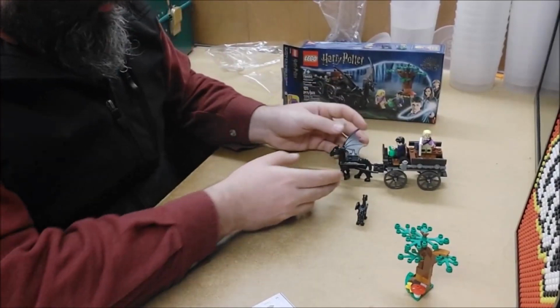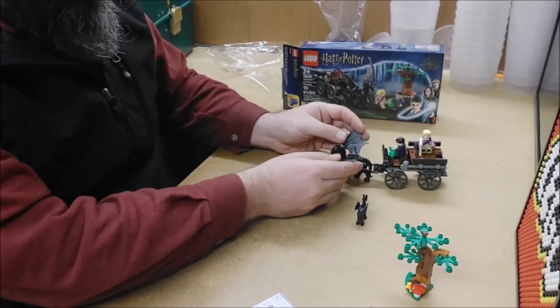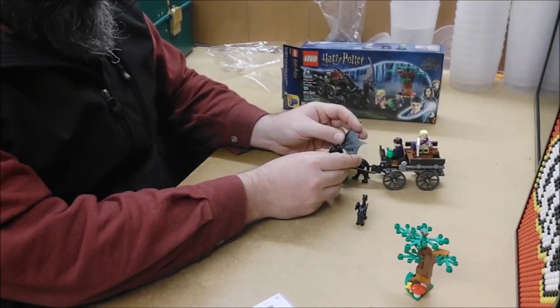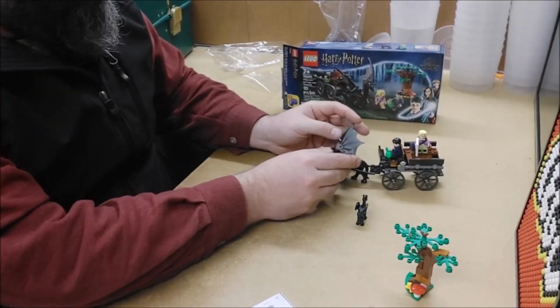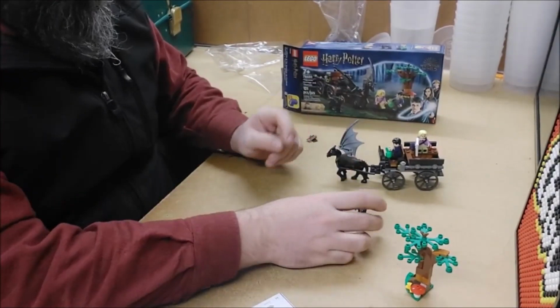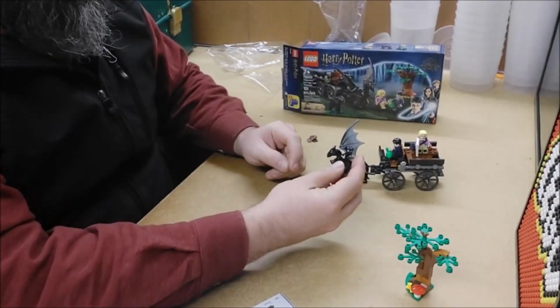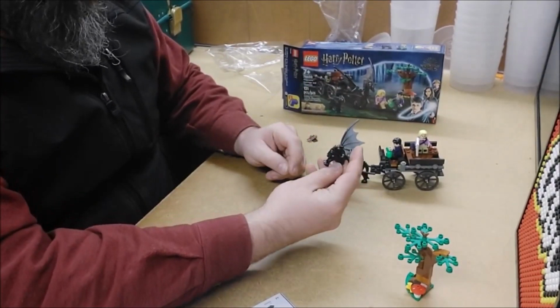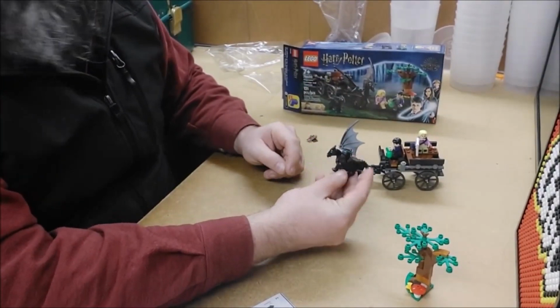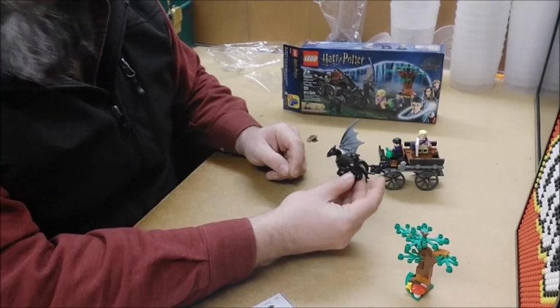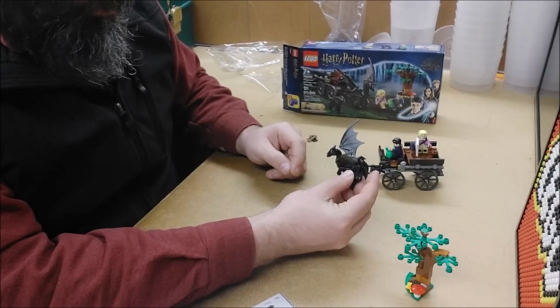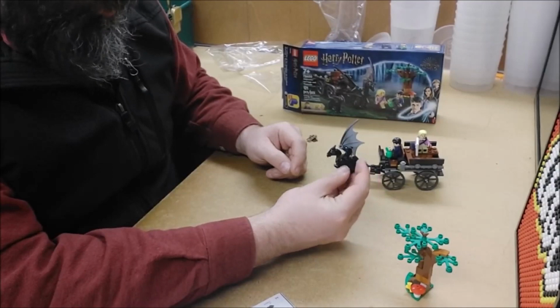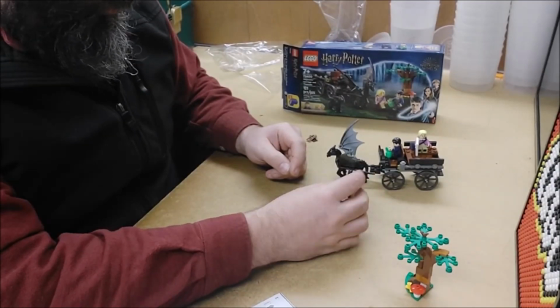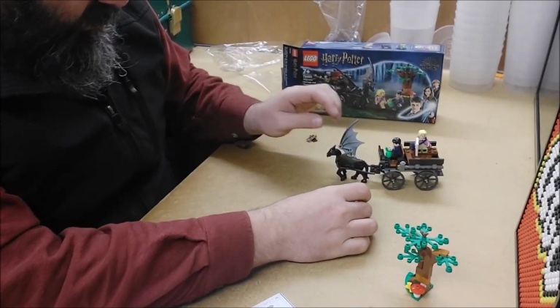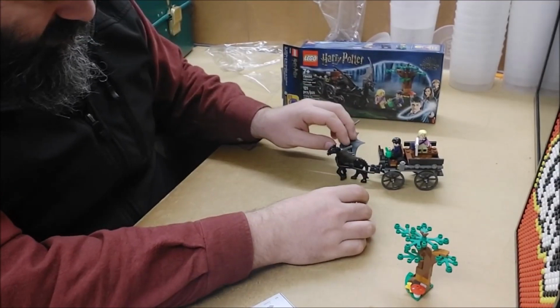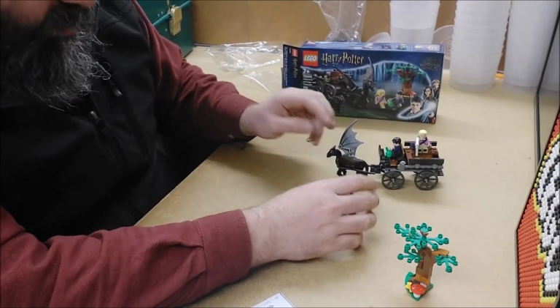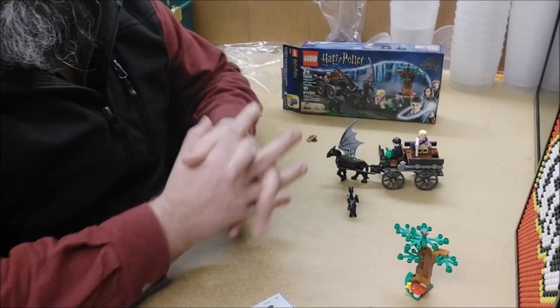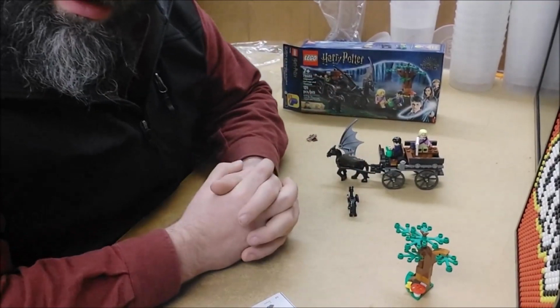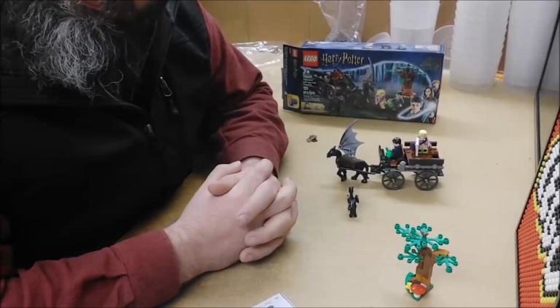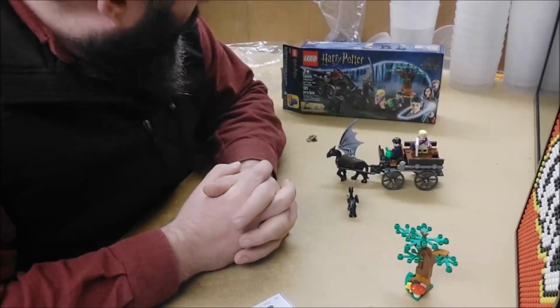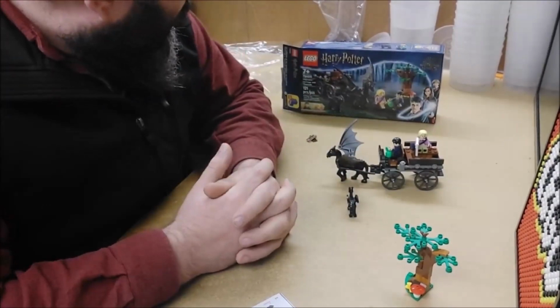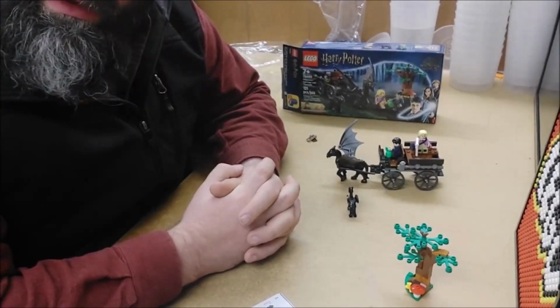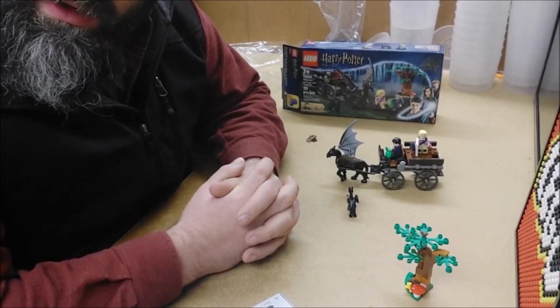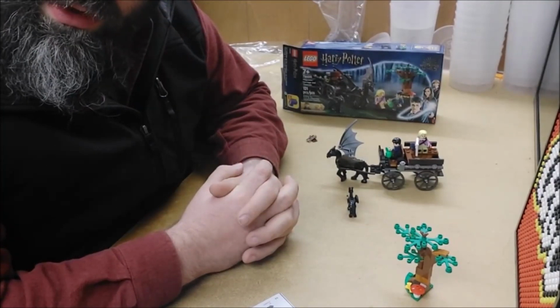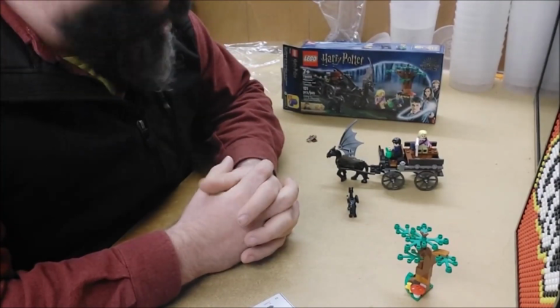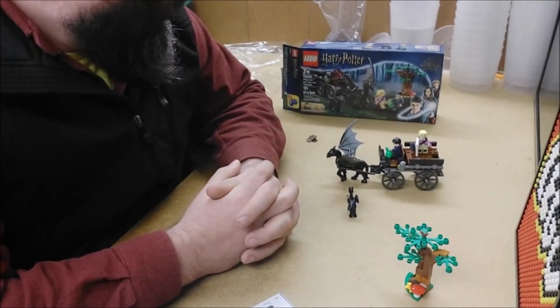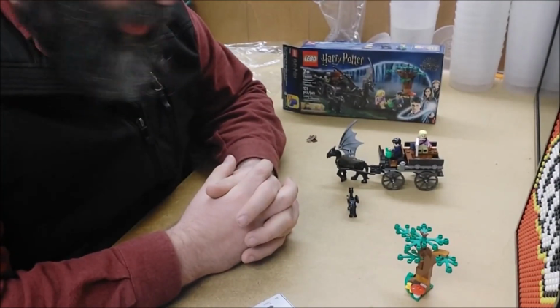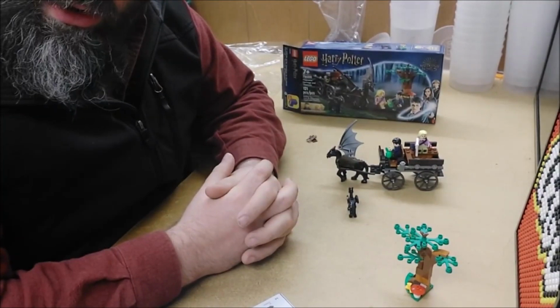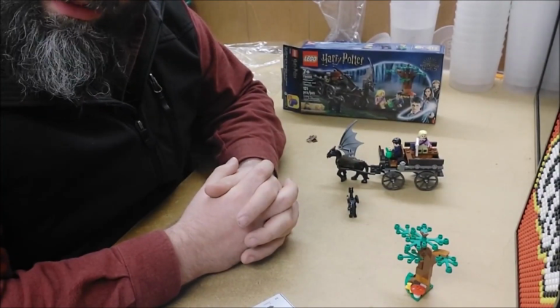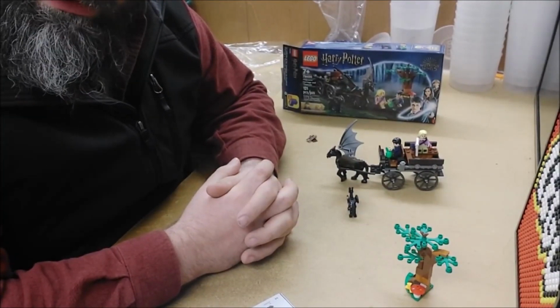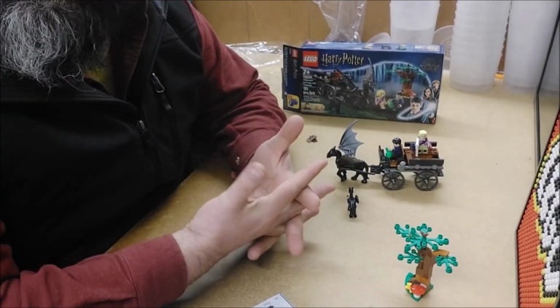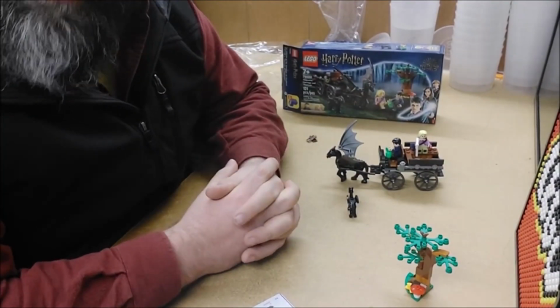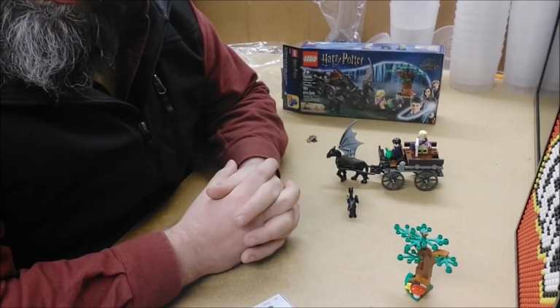I know I'm gonna have at least one other Thestral somewhere, so now I've got a family and I will do something with them — who knows what. Anyway, there it is: set 76400 Hogwarts Carriage and Thestrals. Thank you for watching.